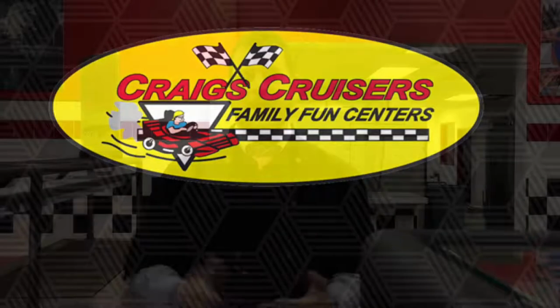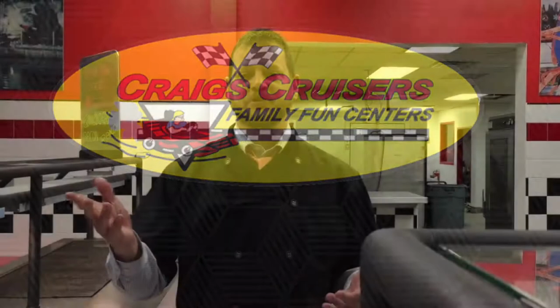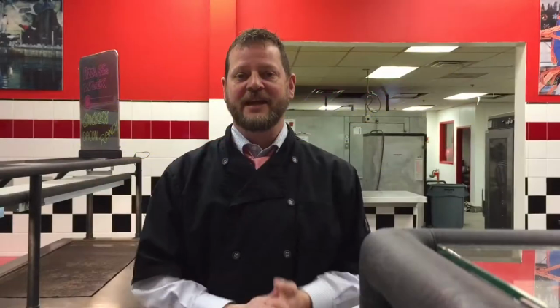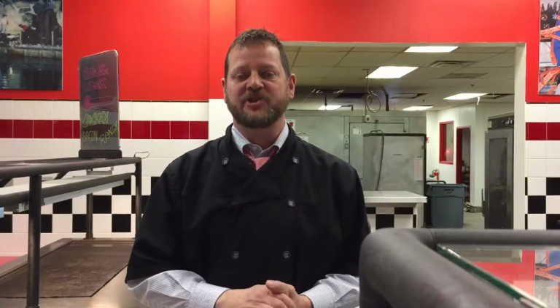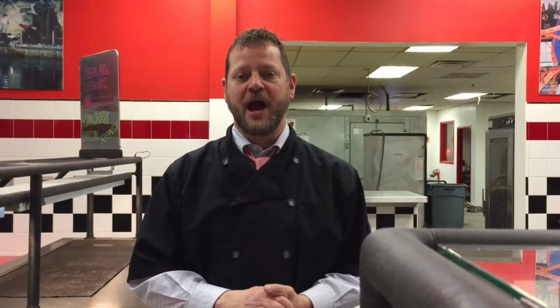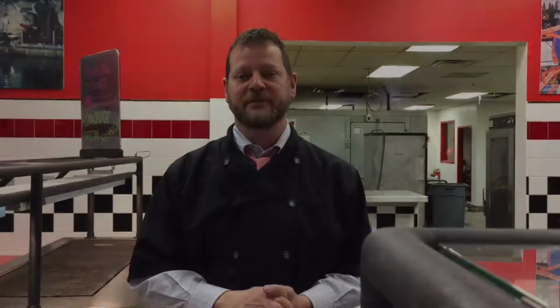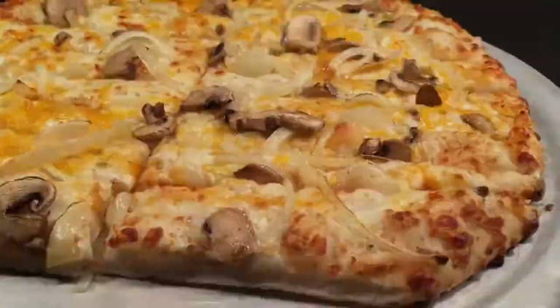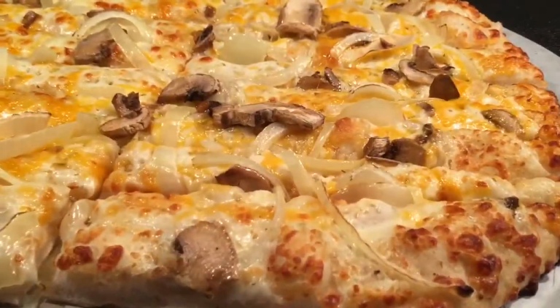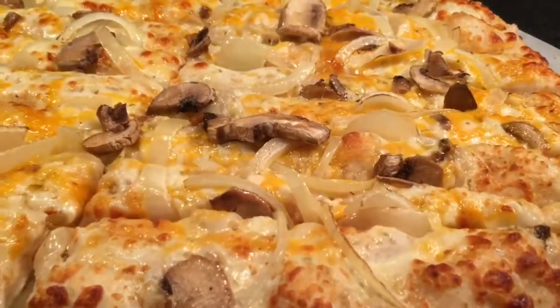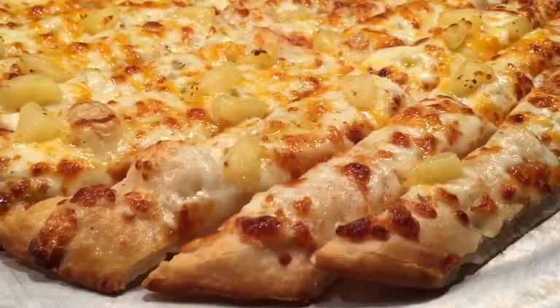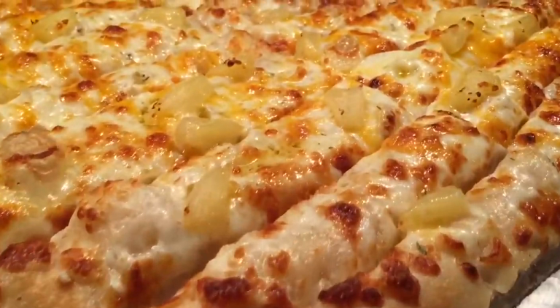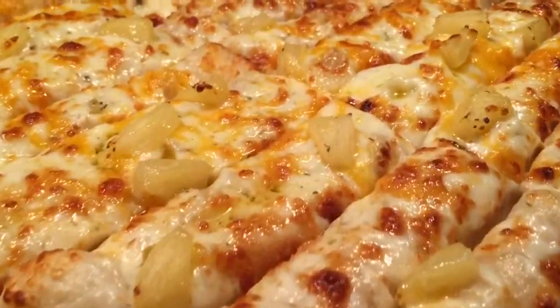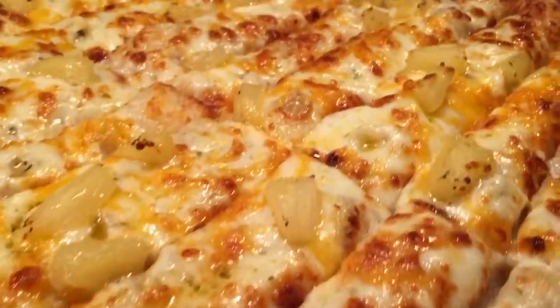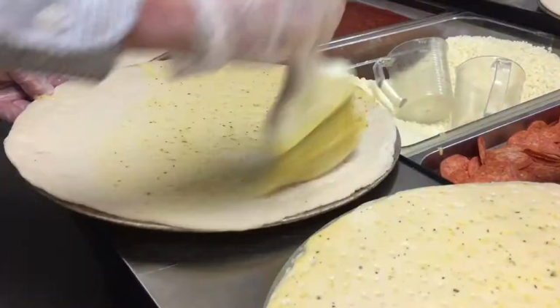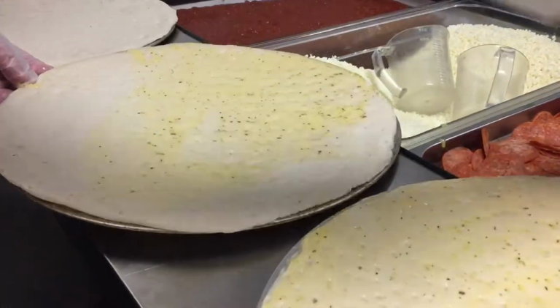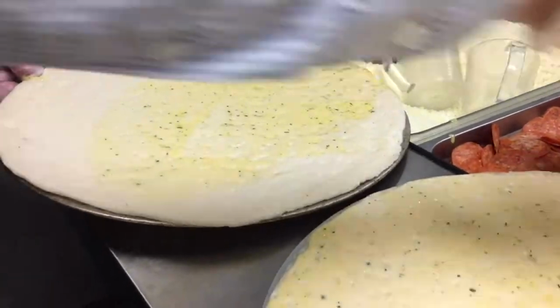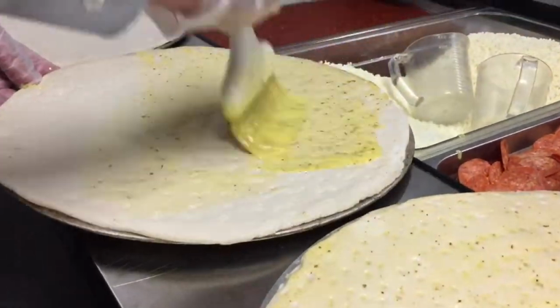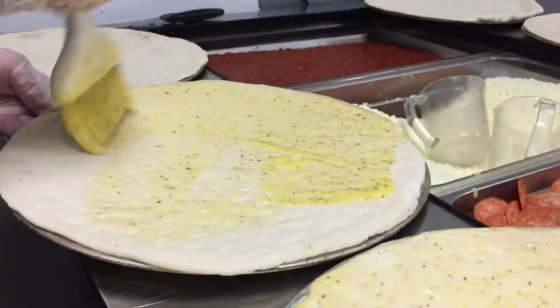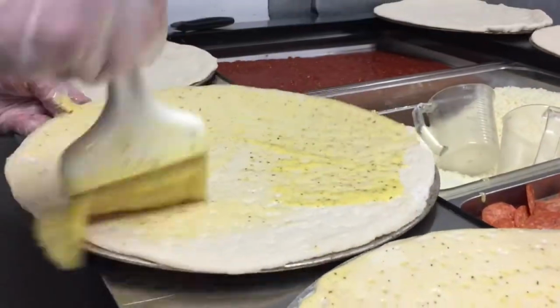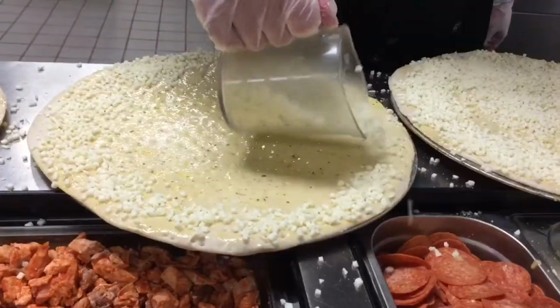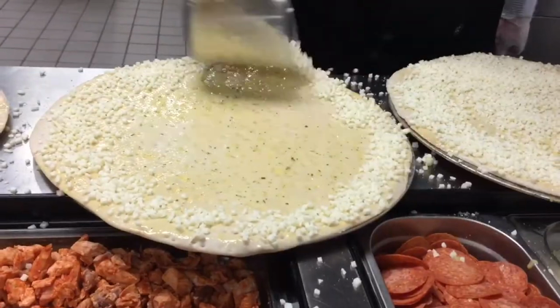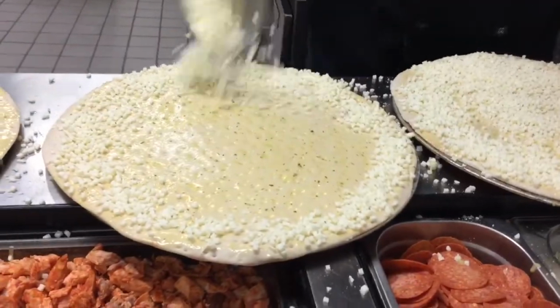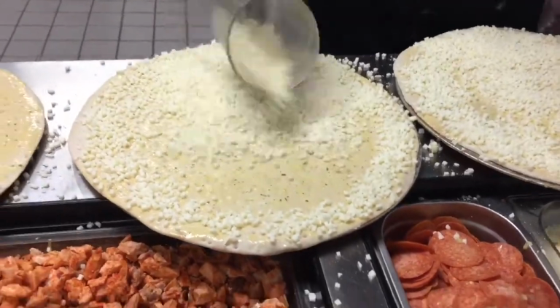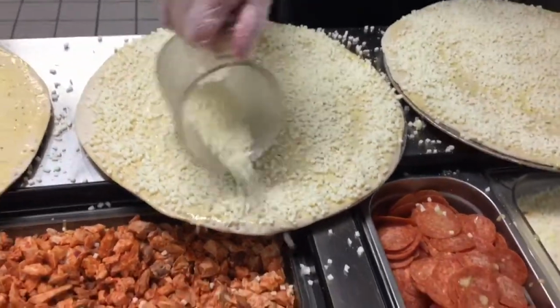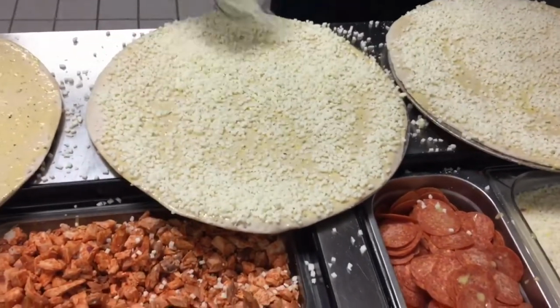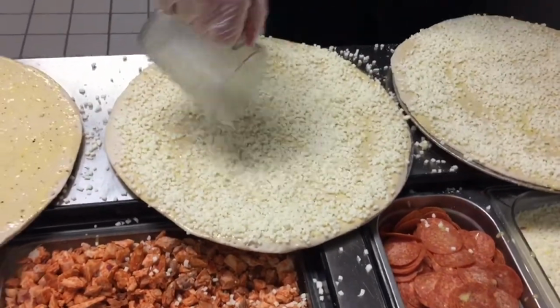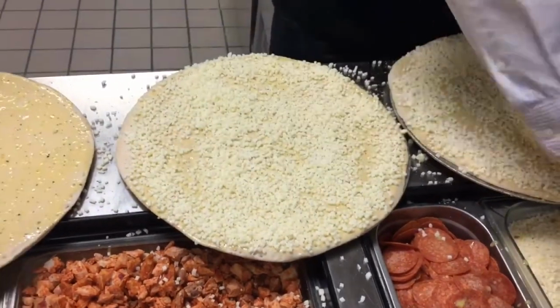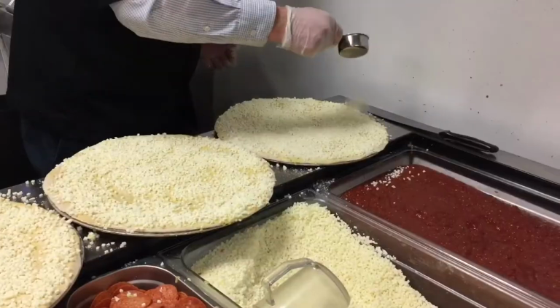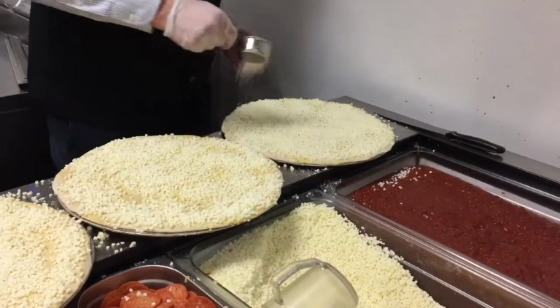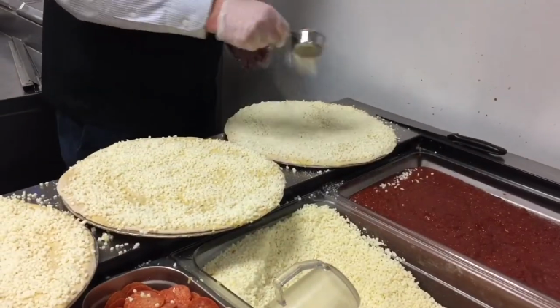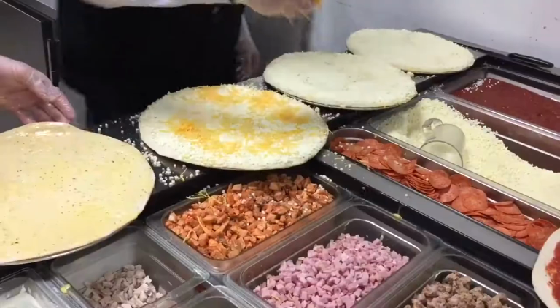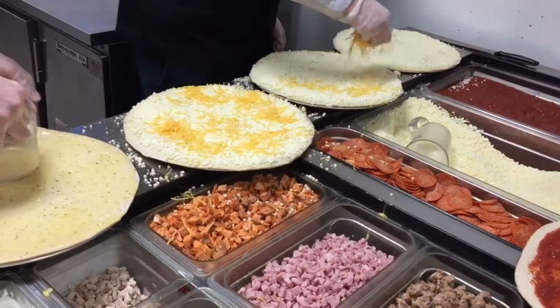Hey Cruiser fans, I'm Chef Rock. Today we're featuring our cheese bread line. We take our house garlic butter, seasoning with Italian seasoning, garlic powder, garlic salt. Blend it up nice. We paint it on a crust.